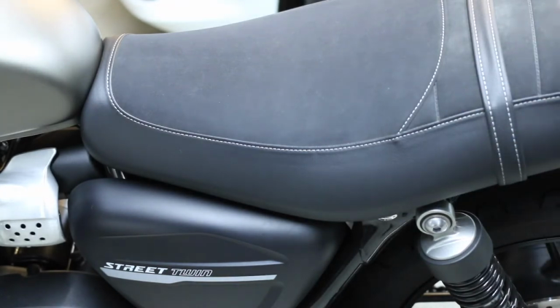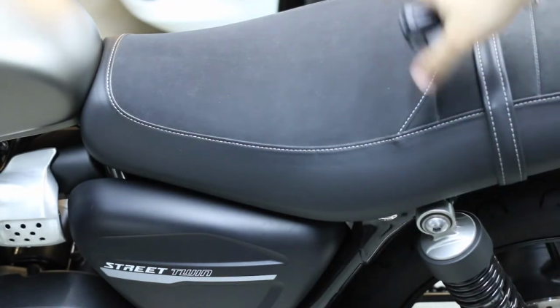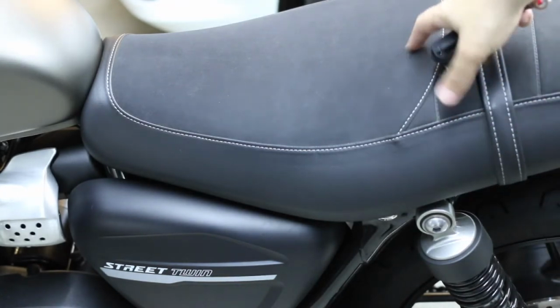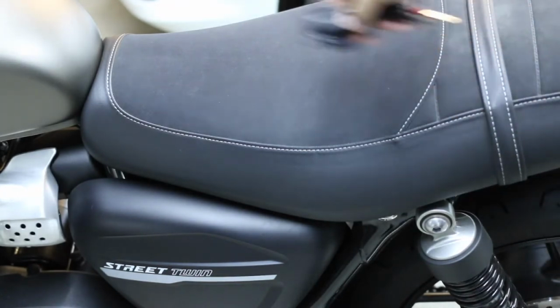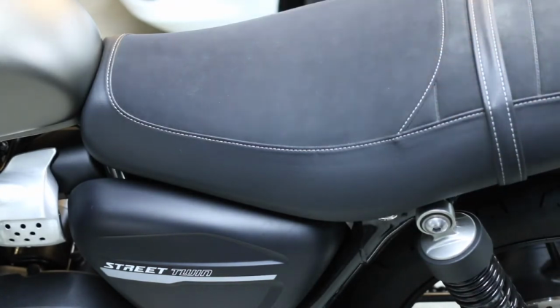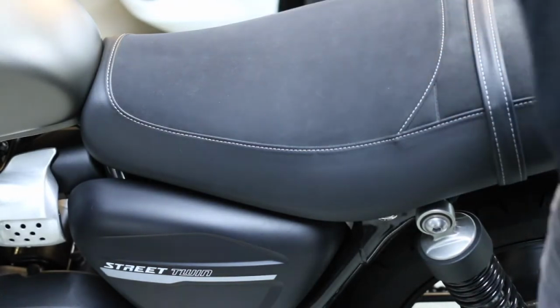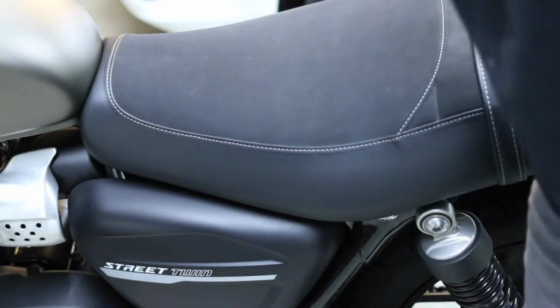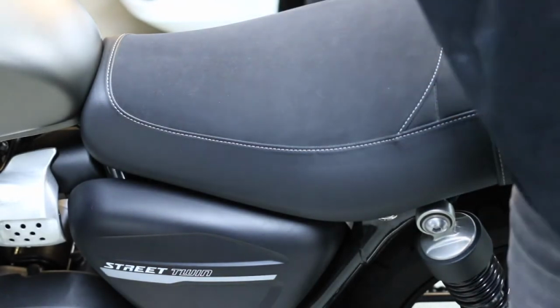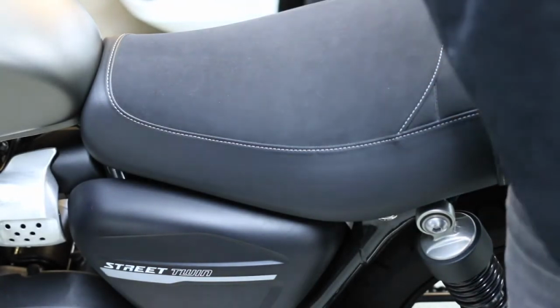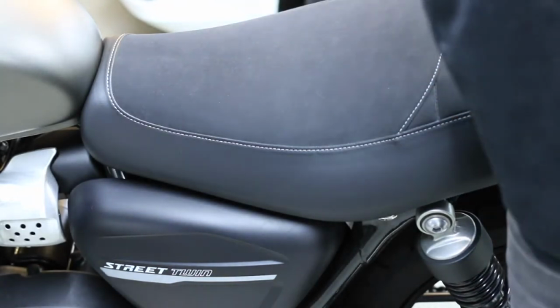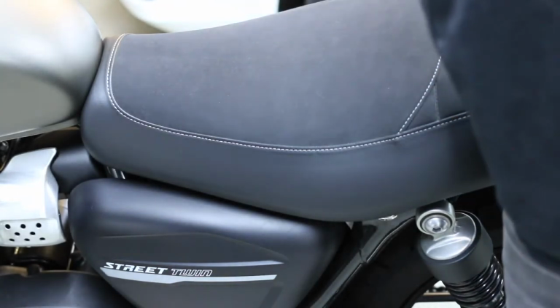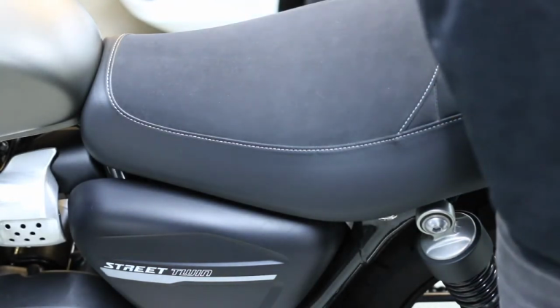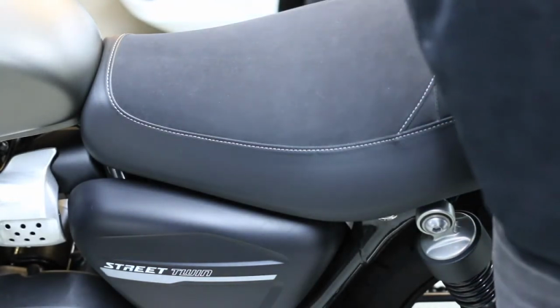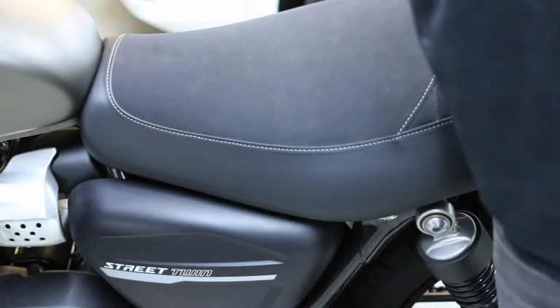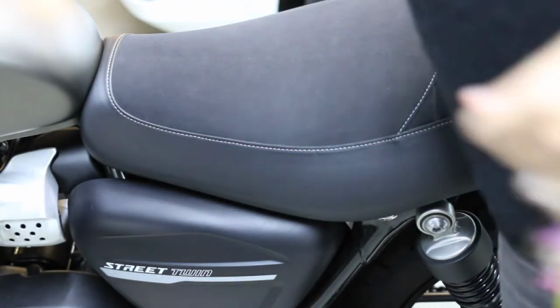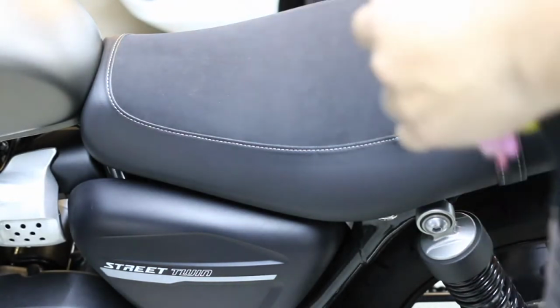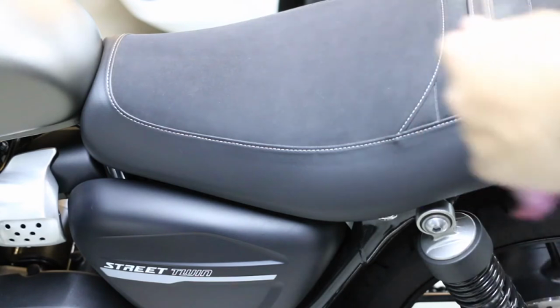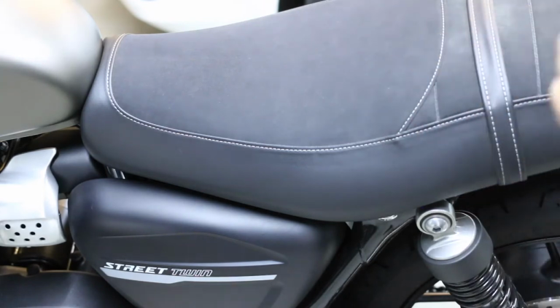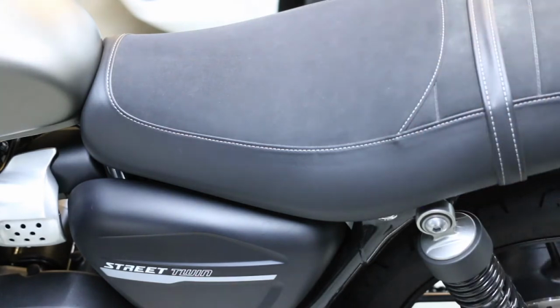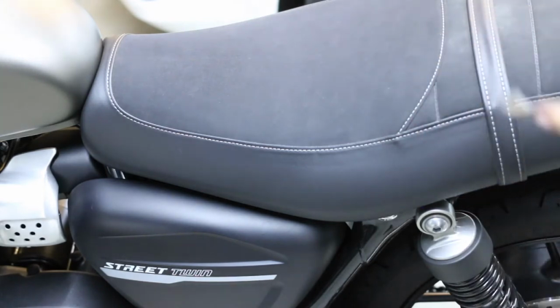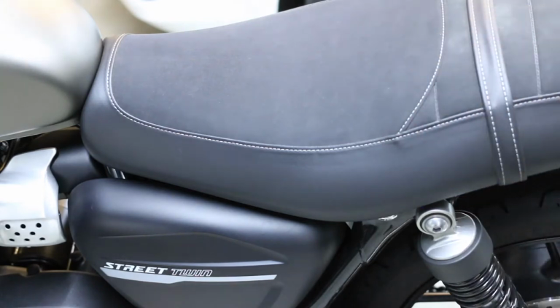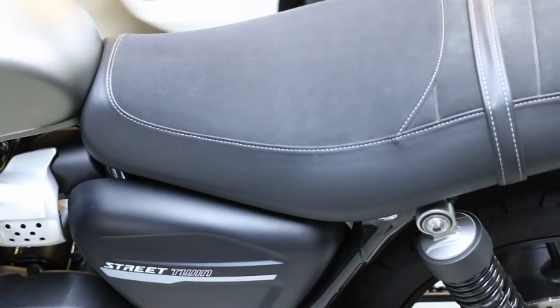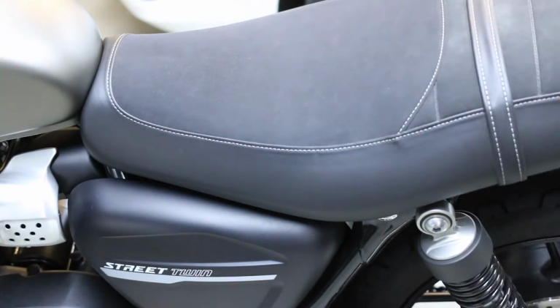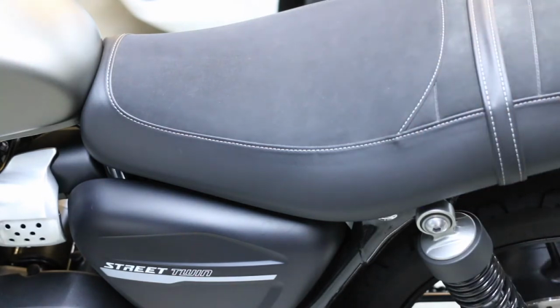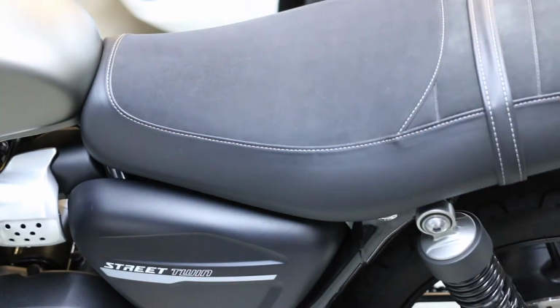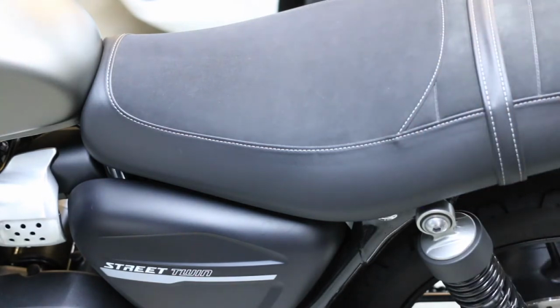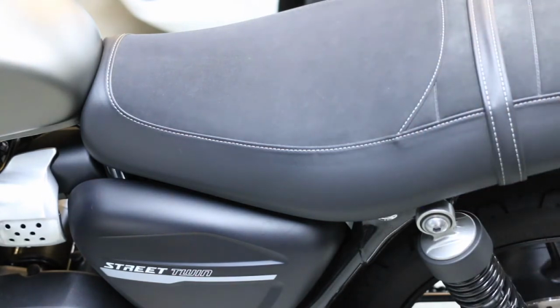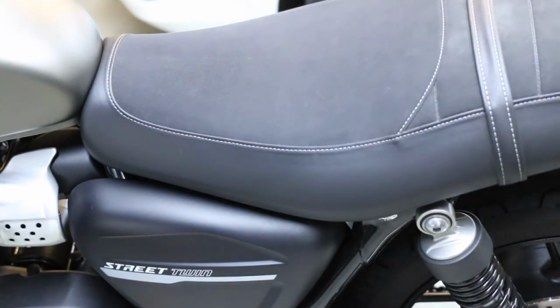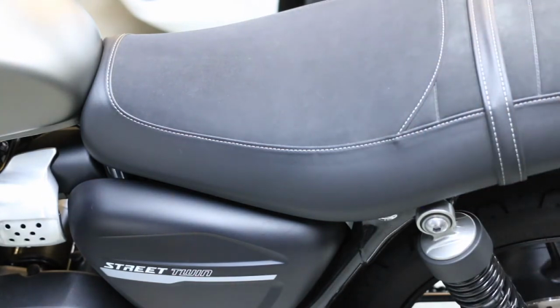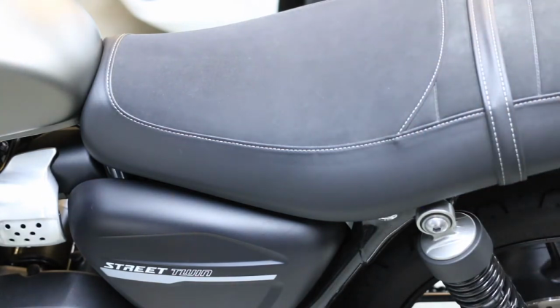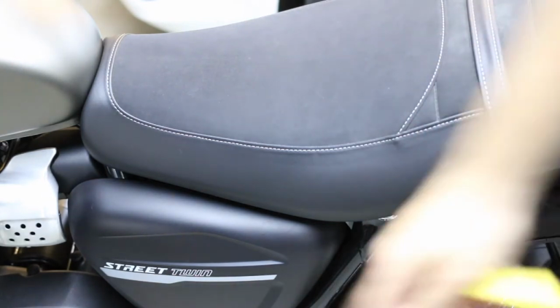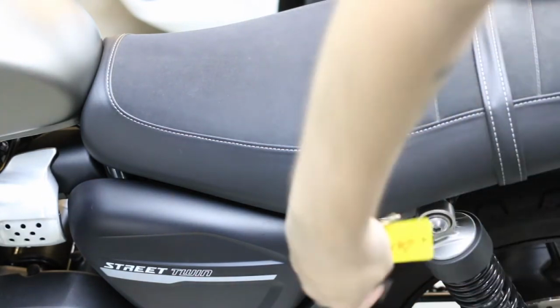First thing first, remove the seat — actually not the seat cover but the seat.